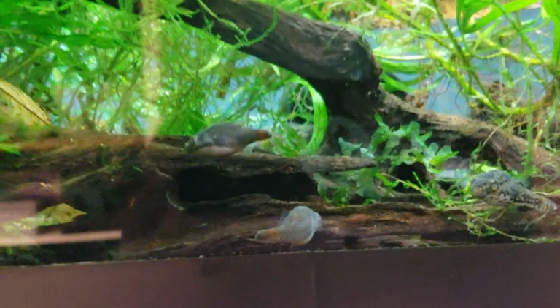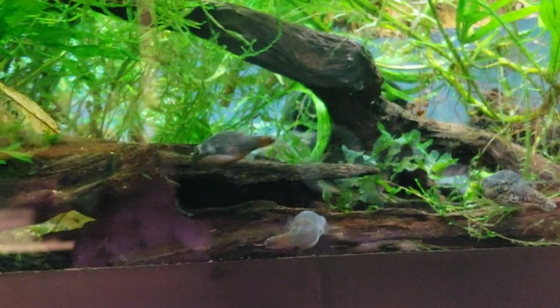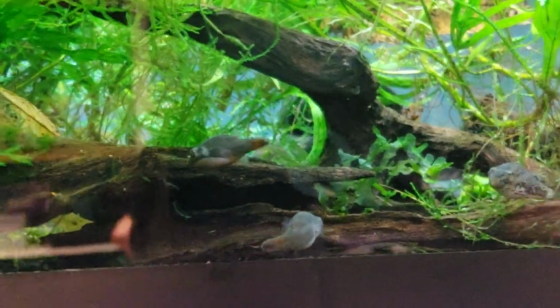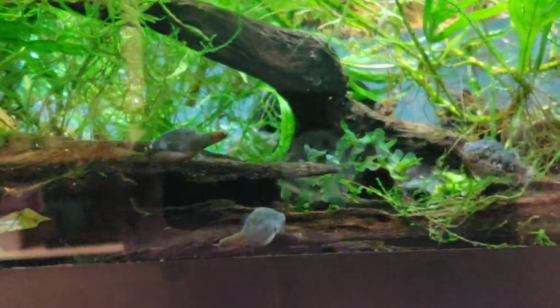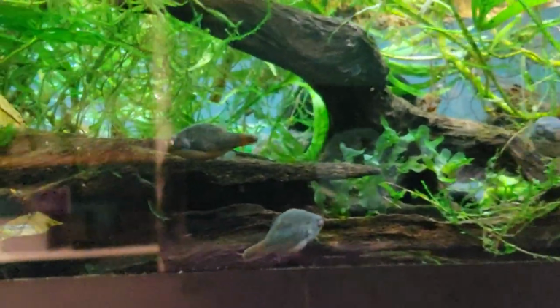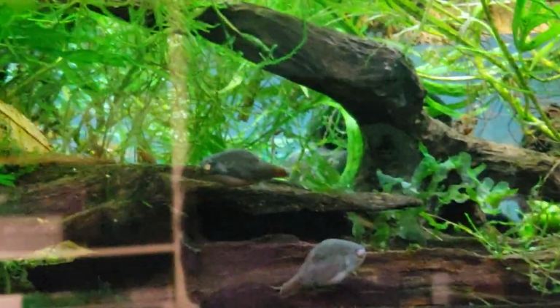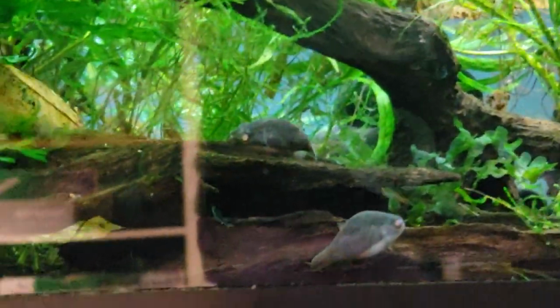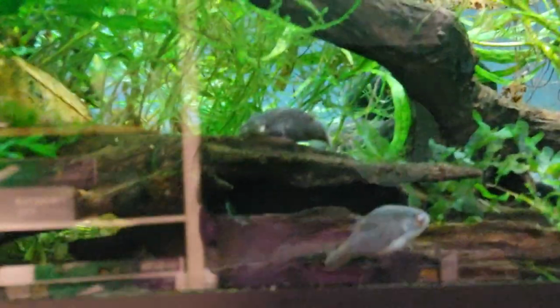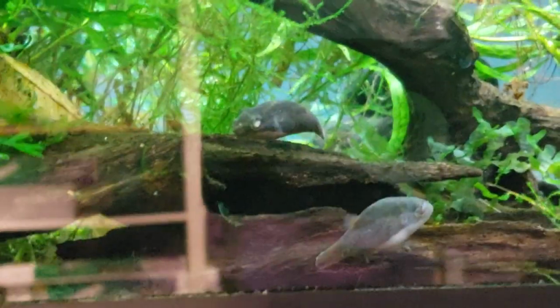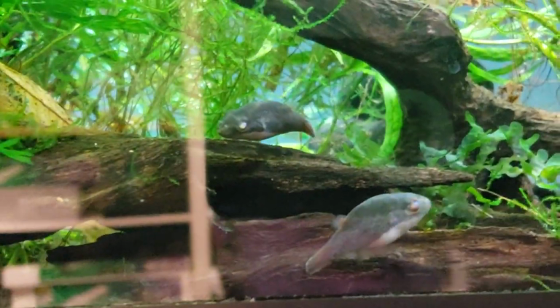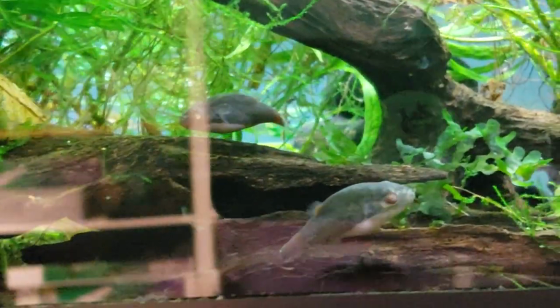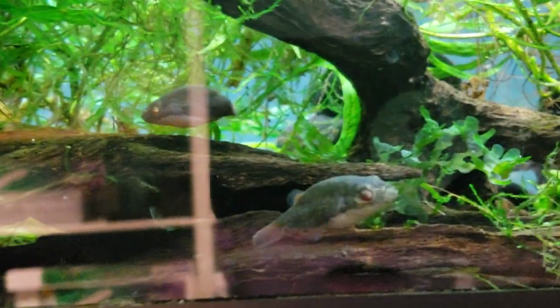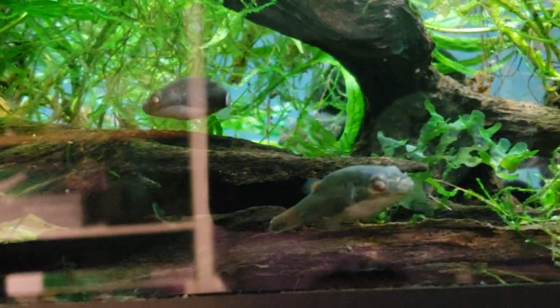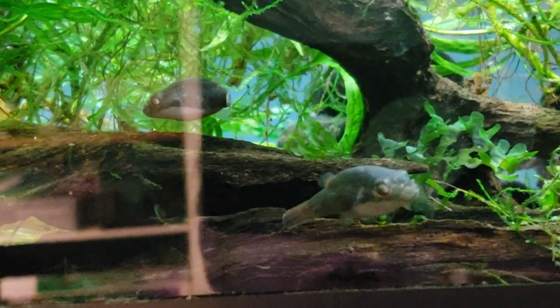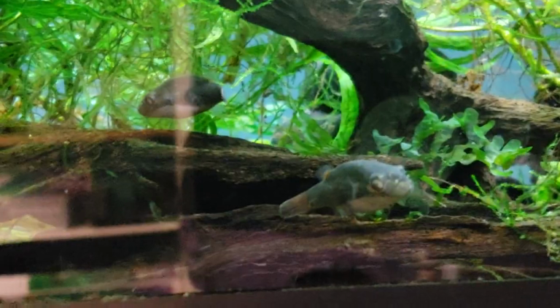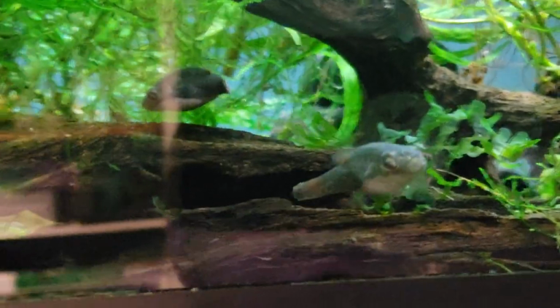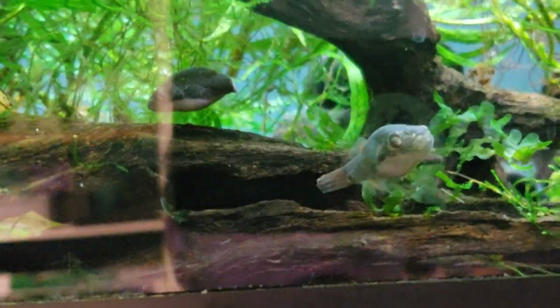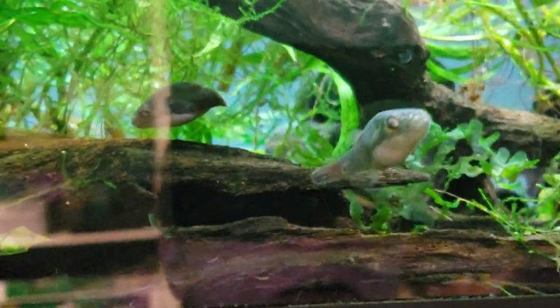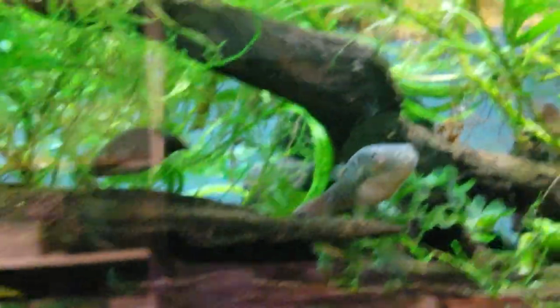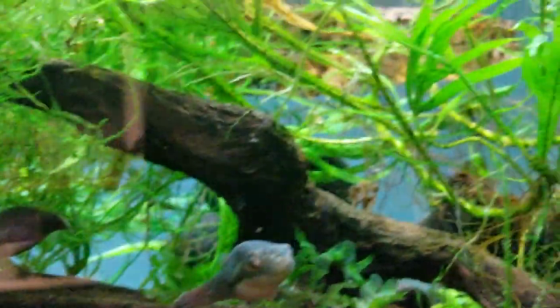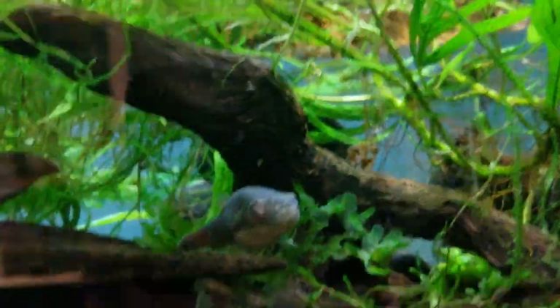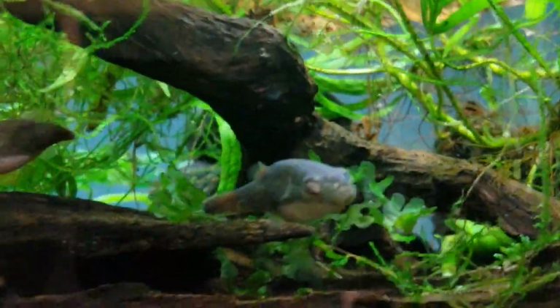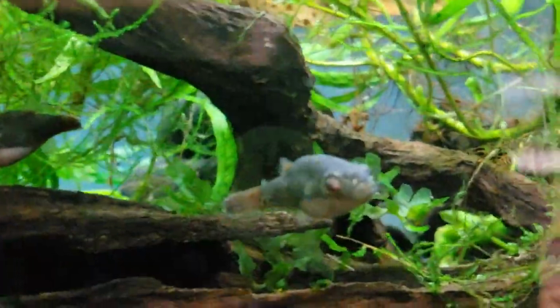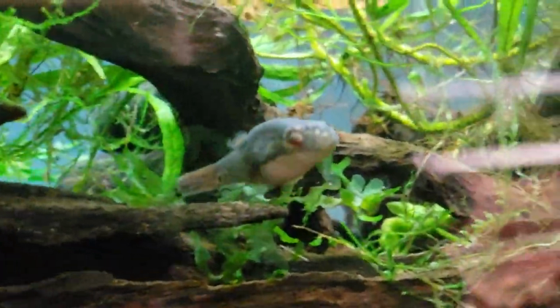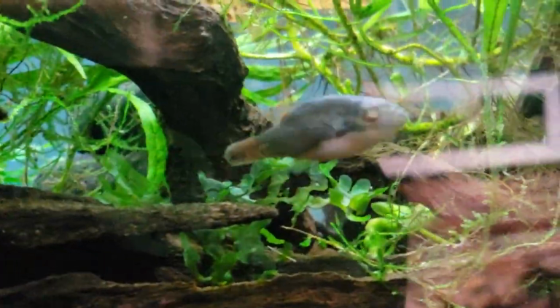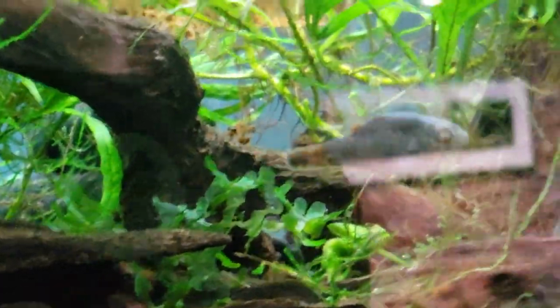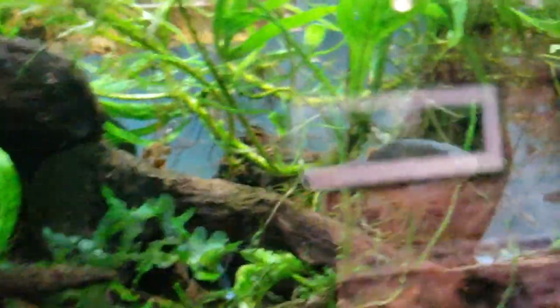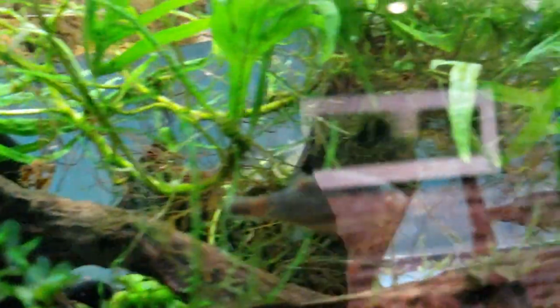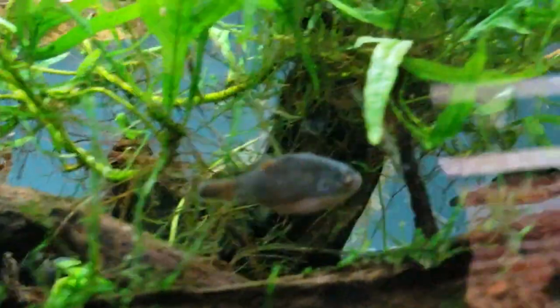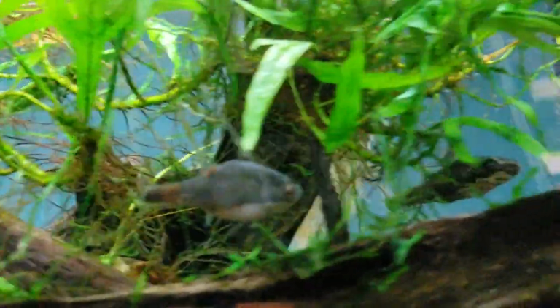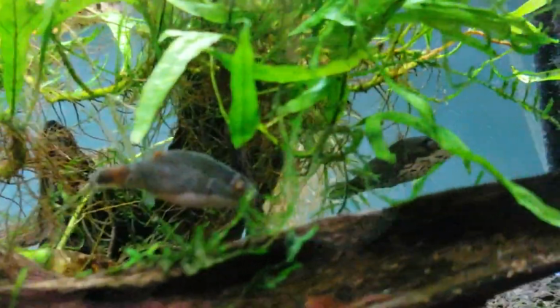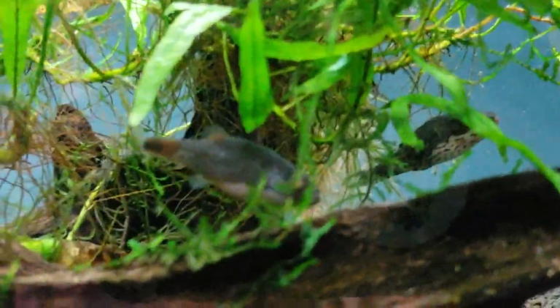Hey, this is Alexander Williamson with the Secret History Living Inside Your Aquarium. We are at Aquarium Zen here in Seattle, Washington, in North Seattle. Come on in if you're in the area.